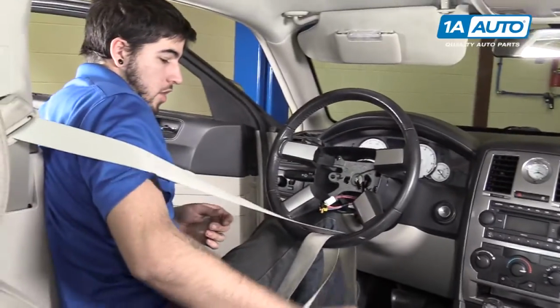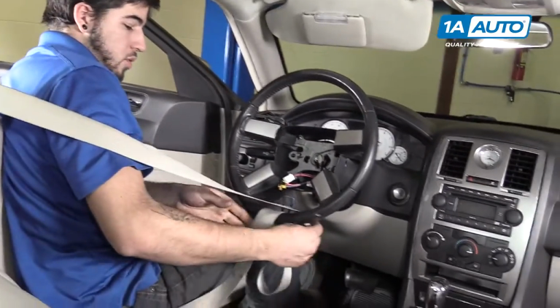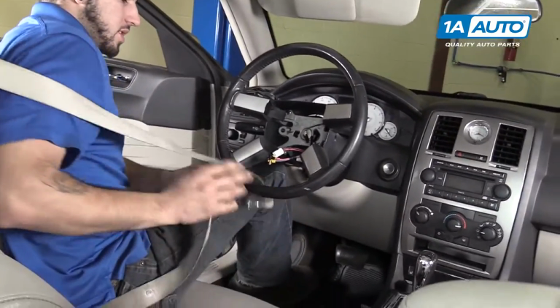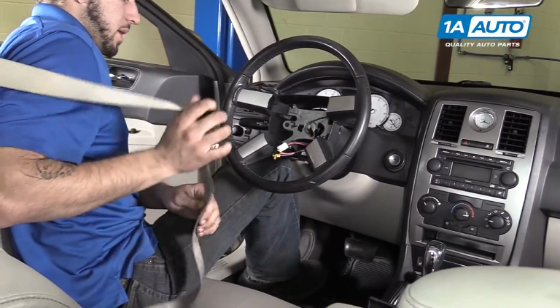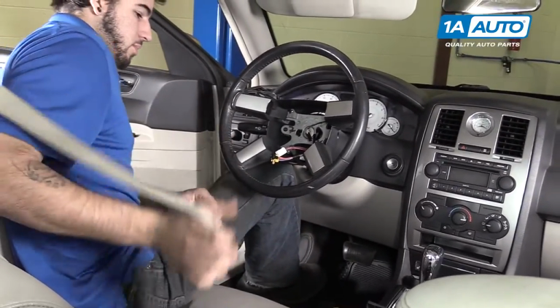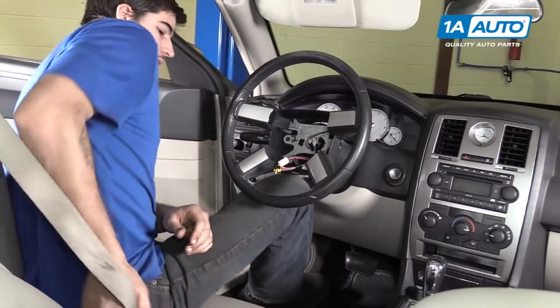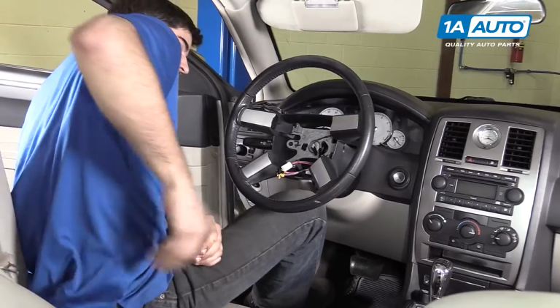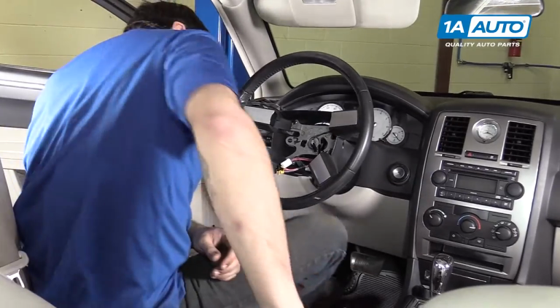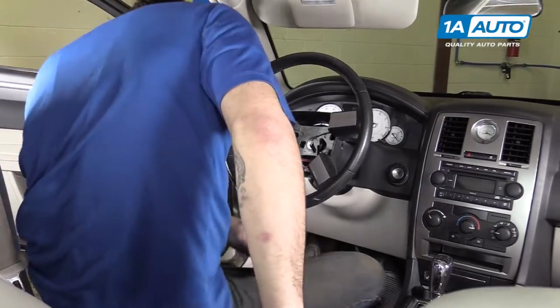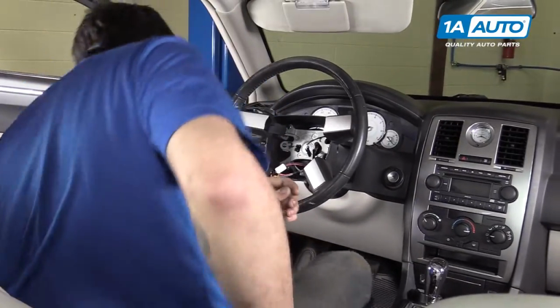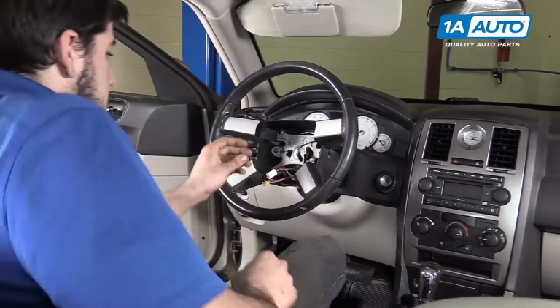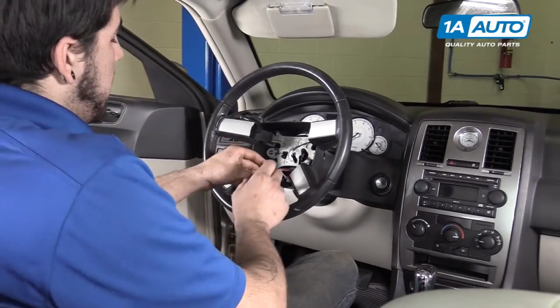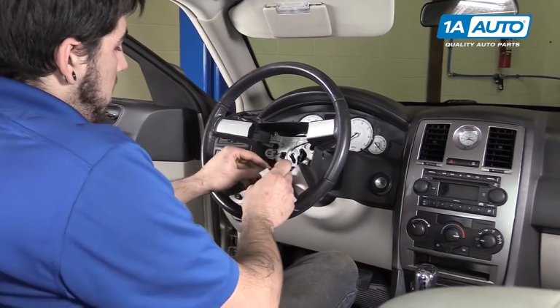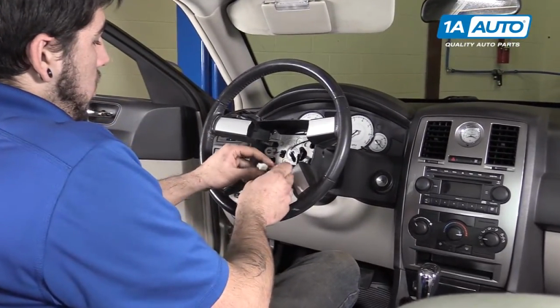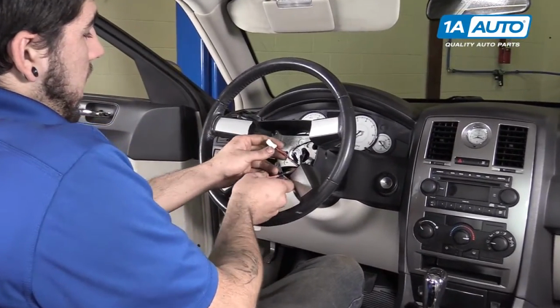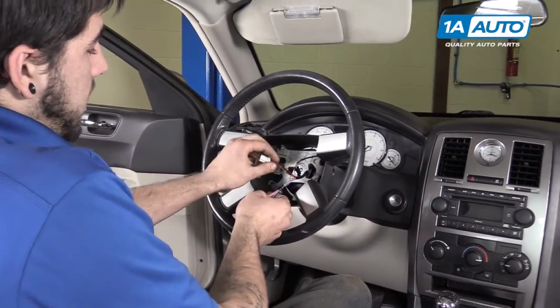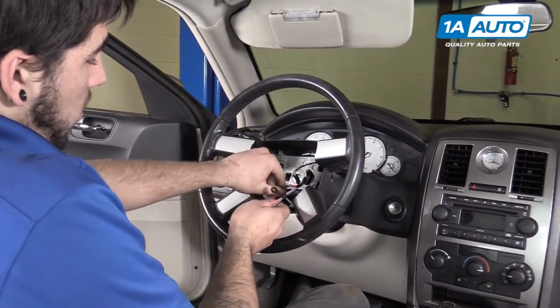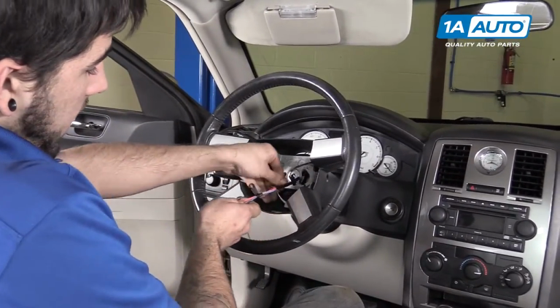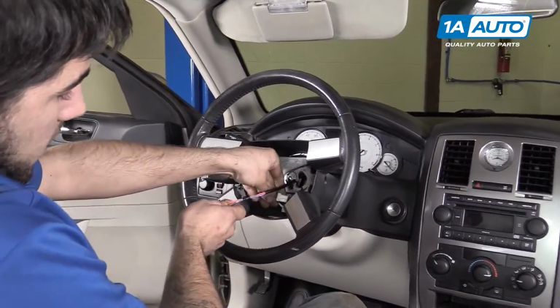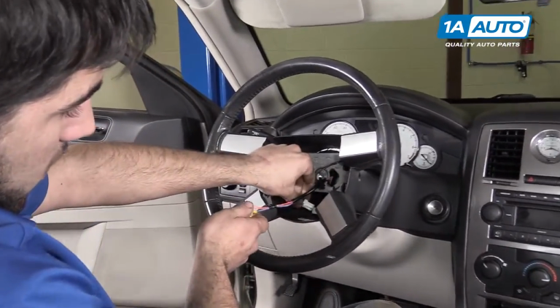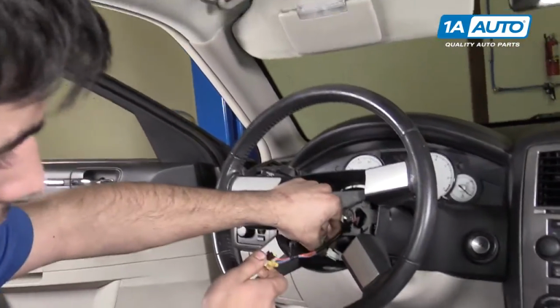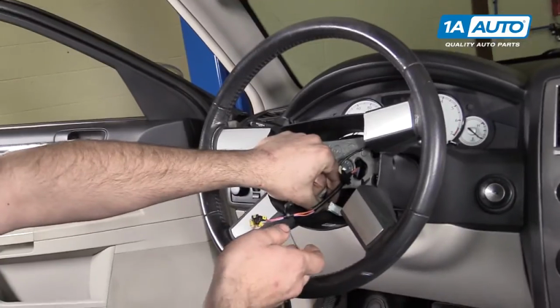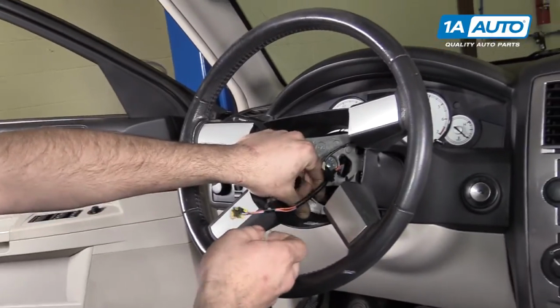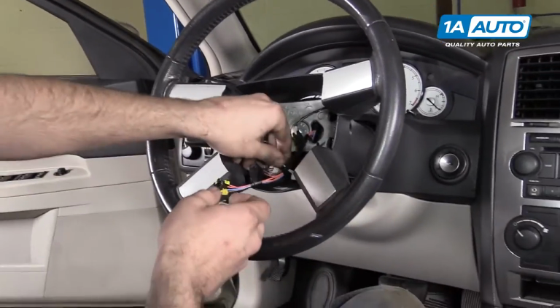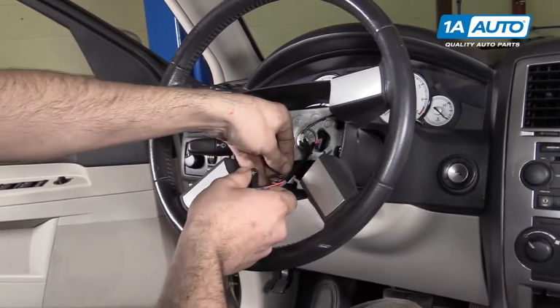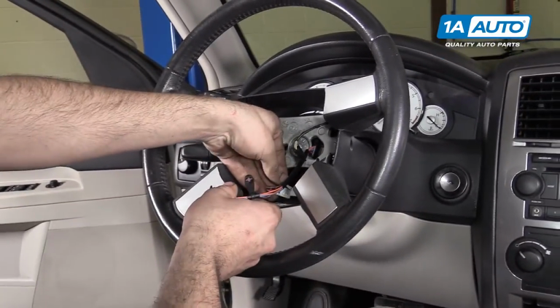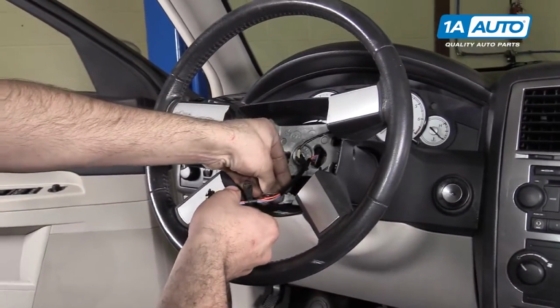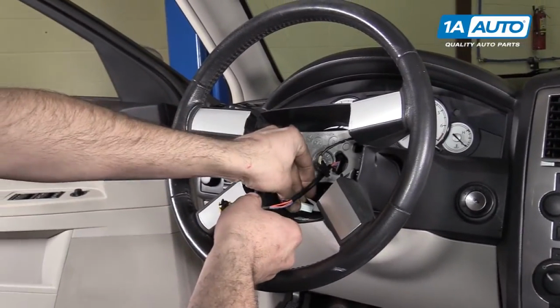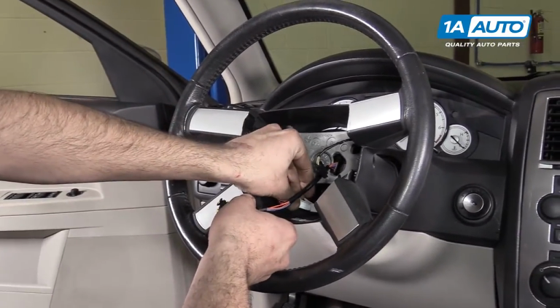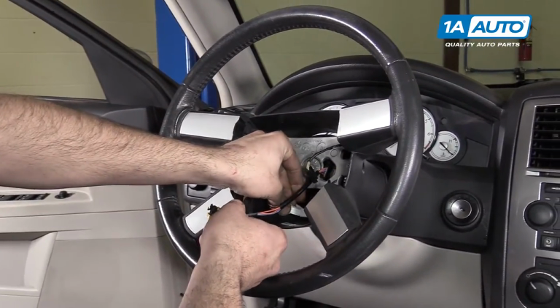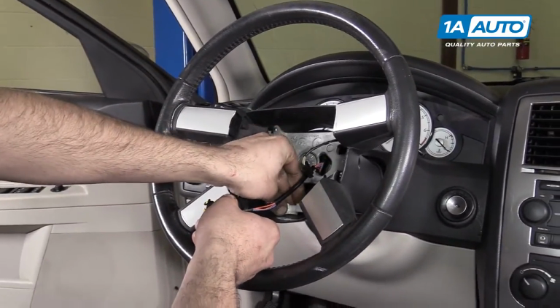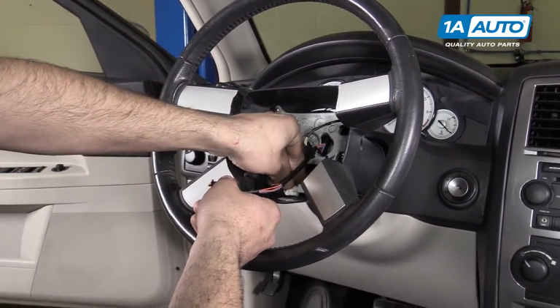Remove the seat belt from the wheel. Reconnect the white electrical connector at the bottom rear of the inner steering wheel cover.